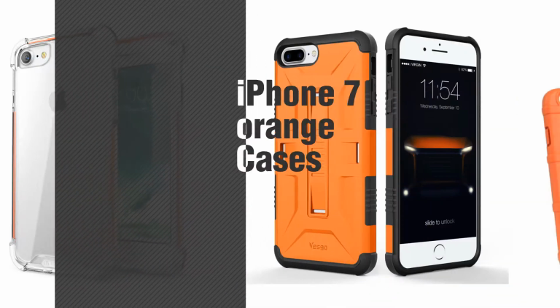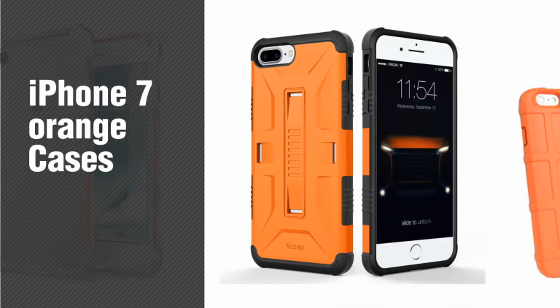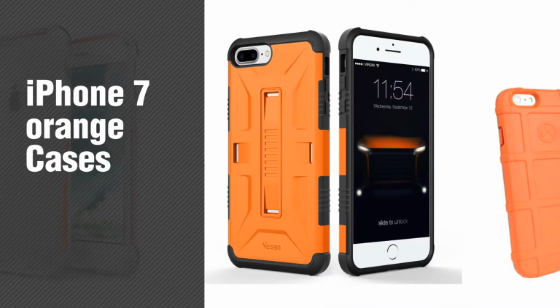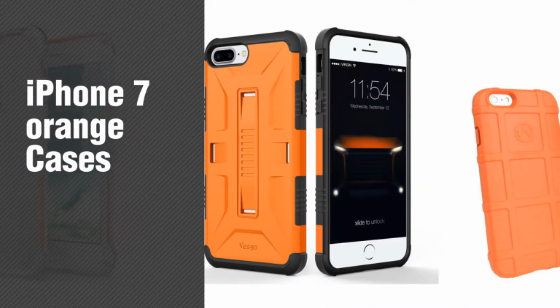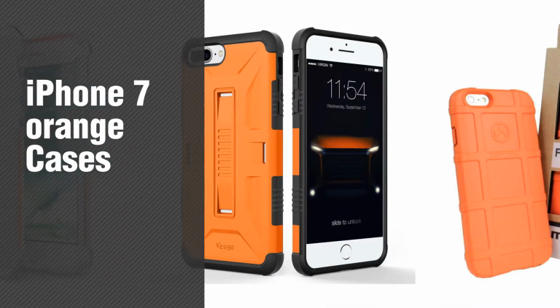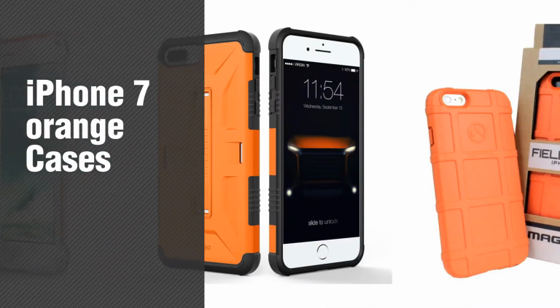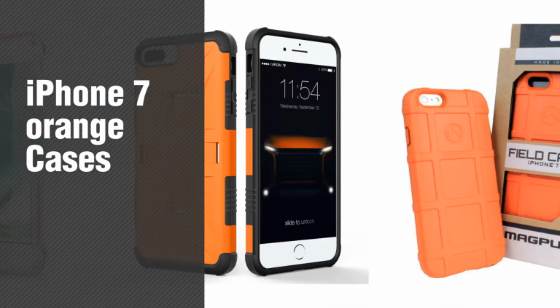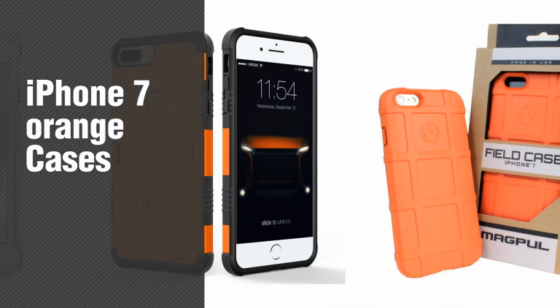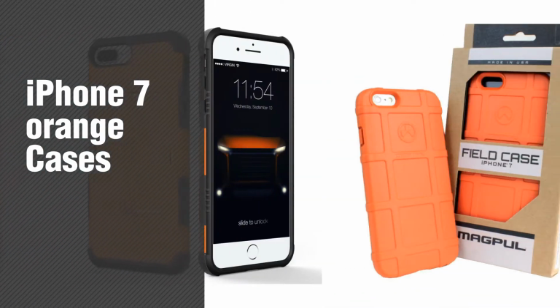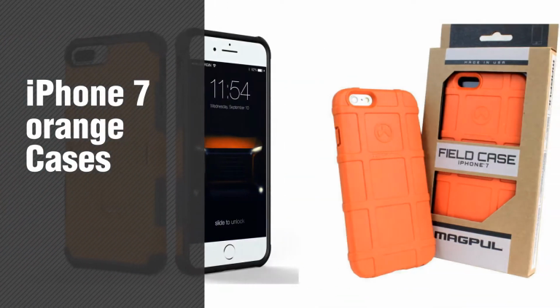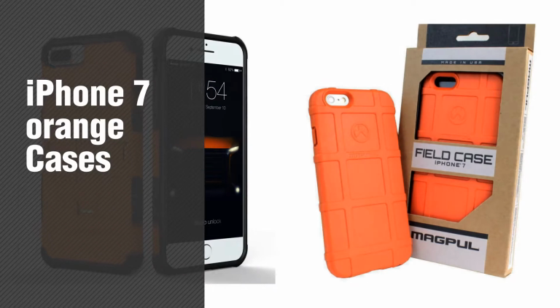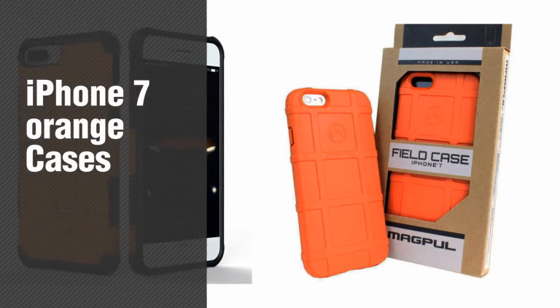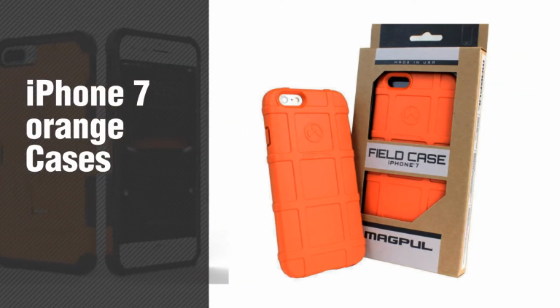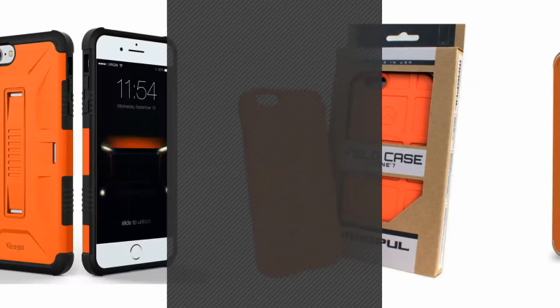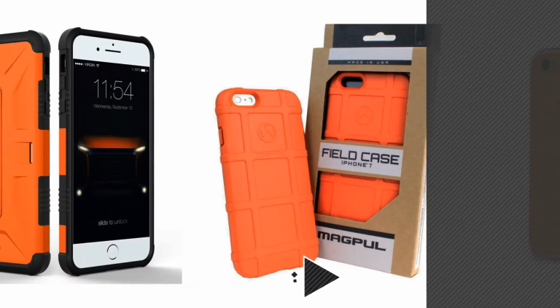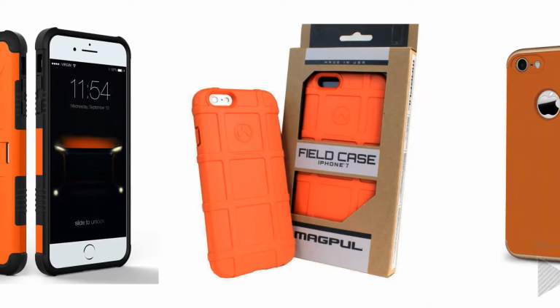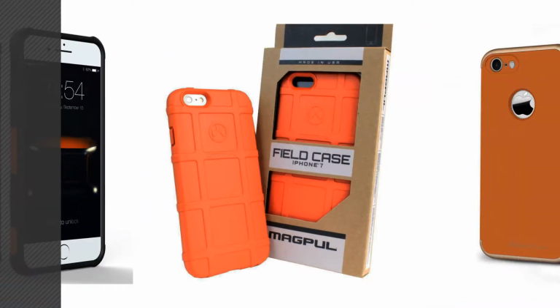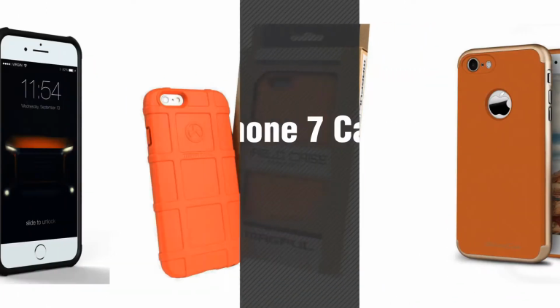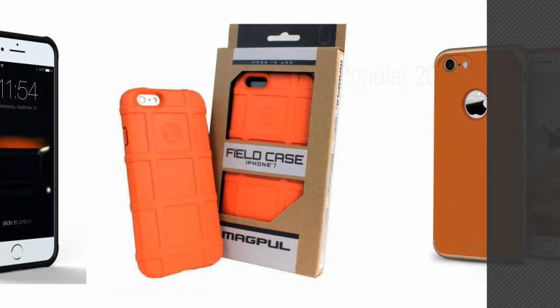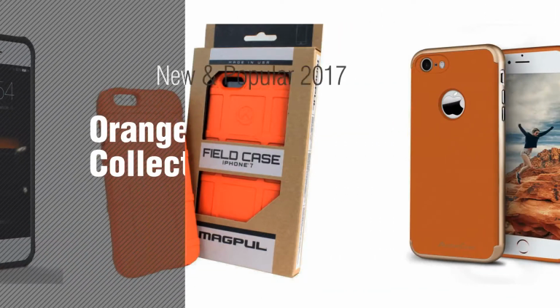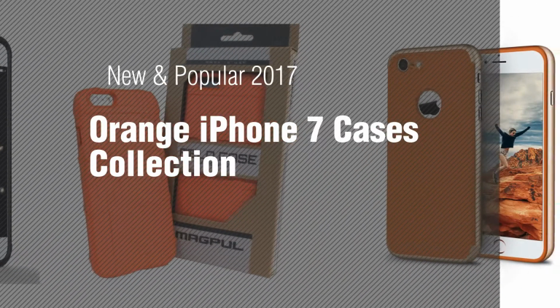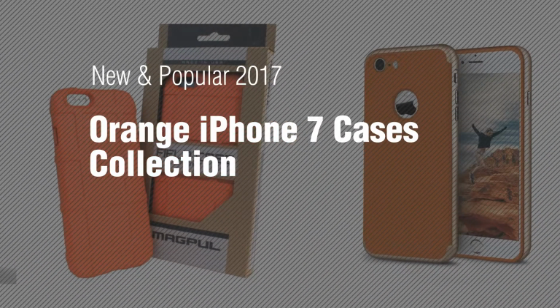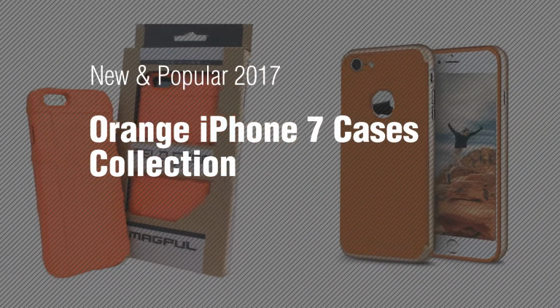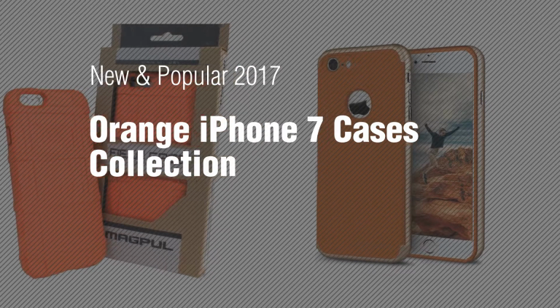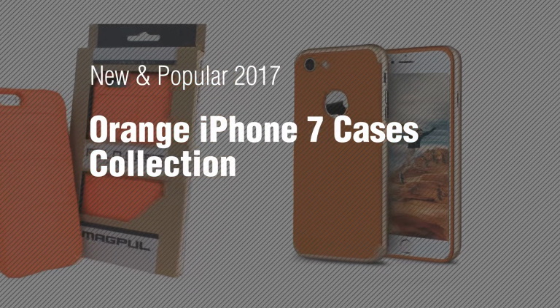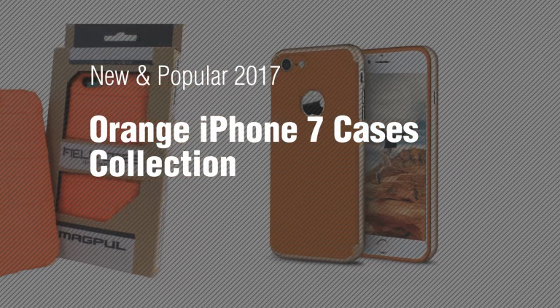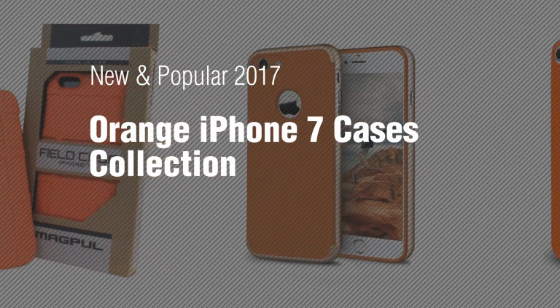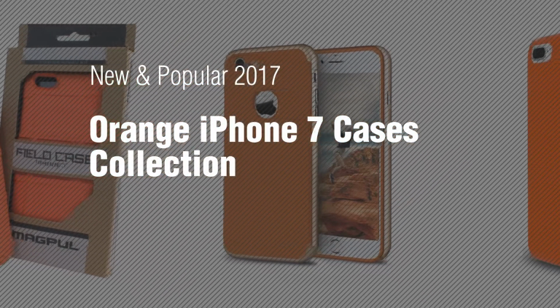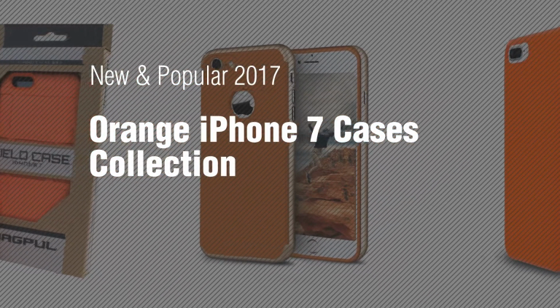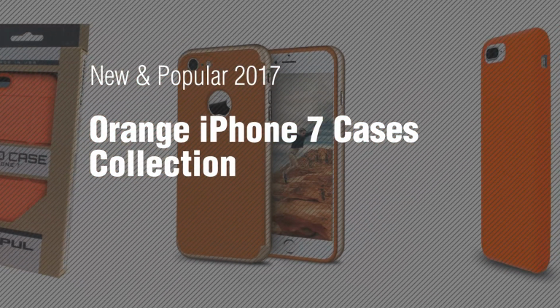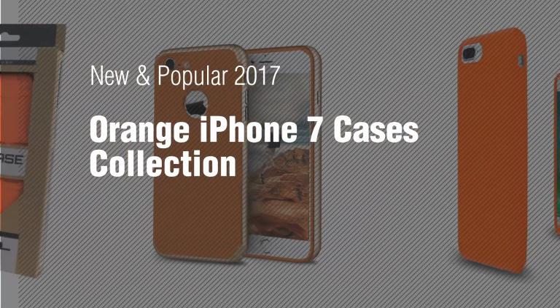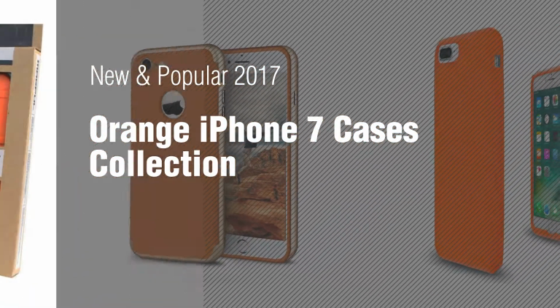If you're looking for iPhone 7 Orange Cases, here's a collection you've got to see. New and popular 2017 Orange iPhone 7 Cases Collection.